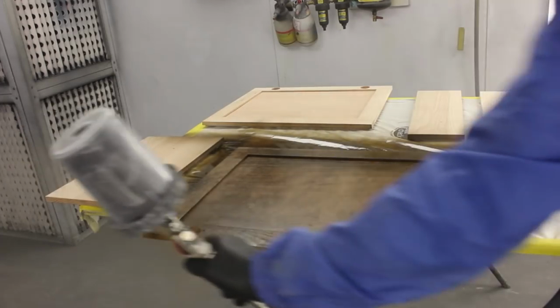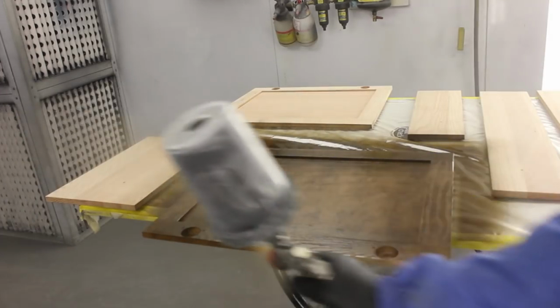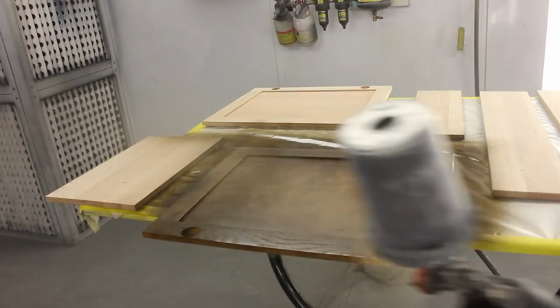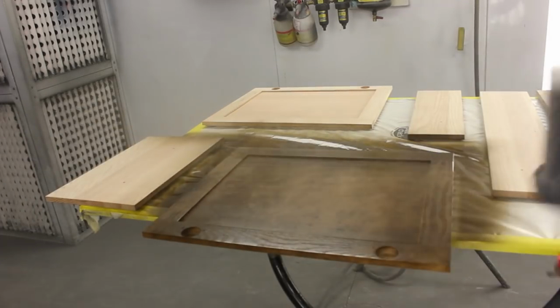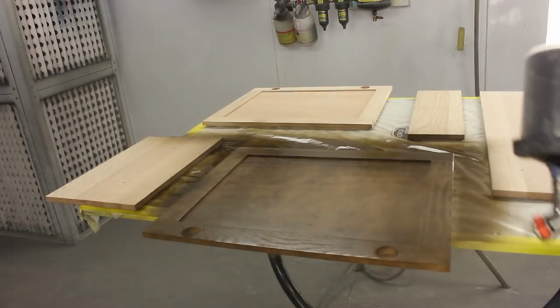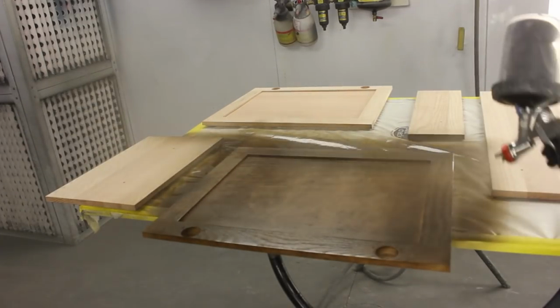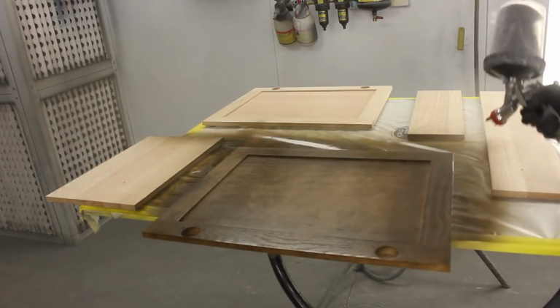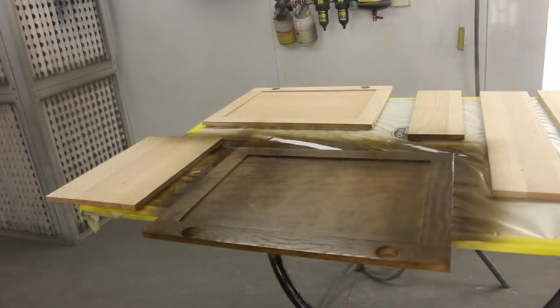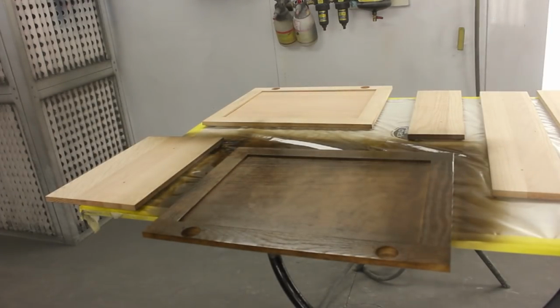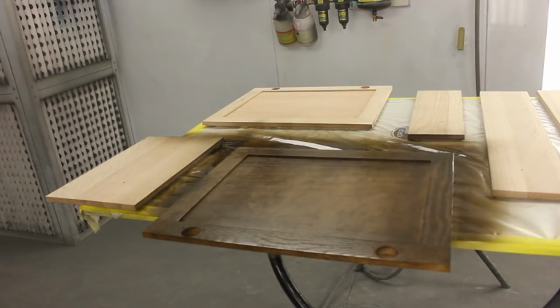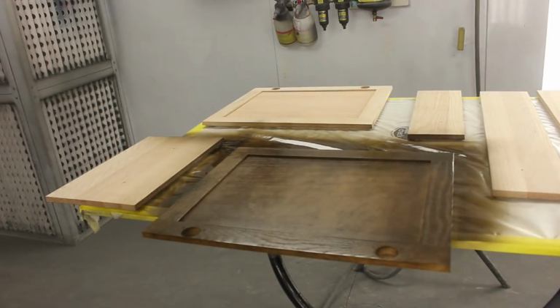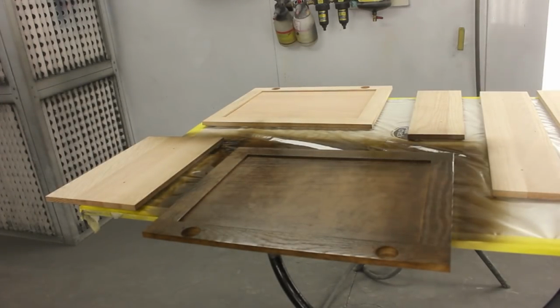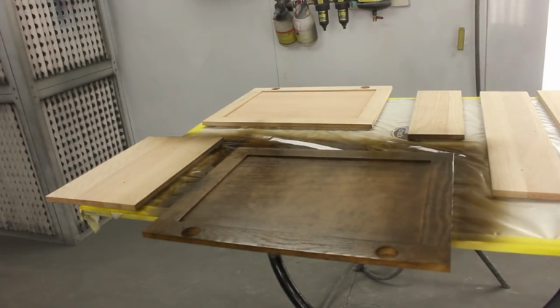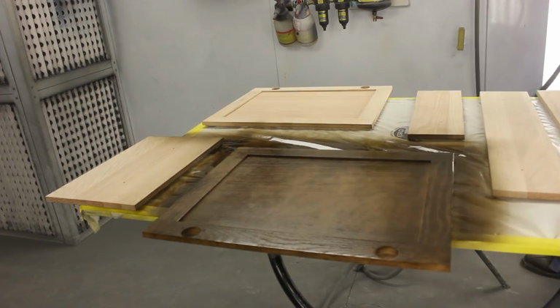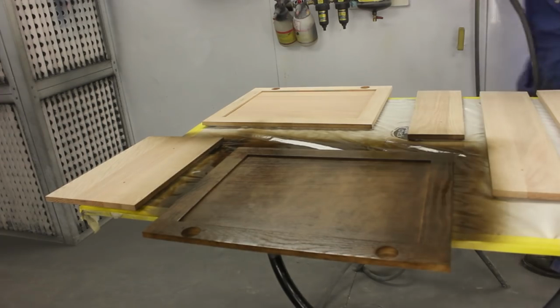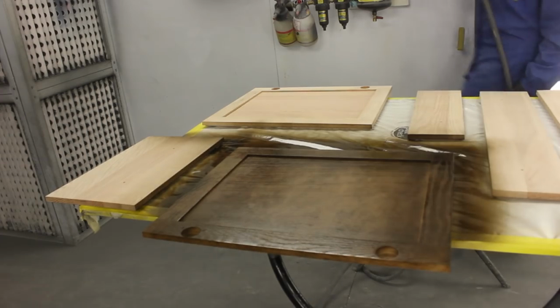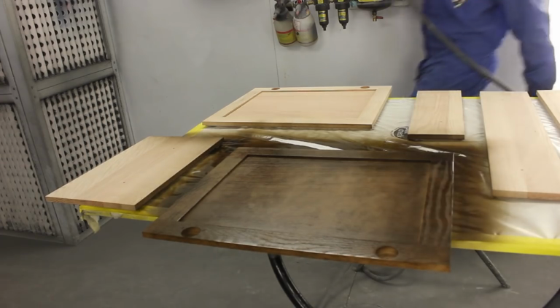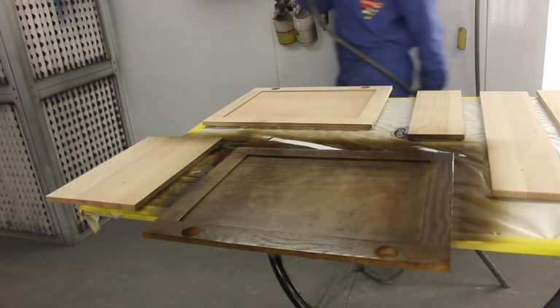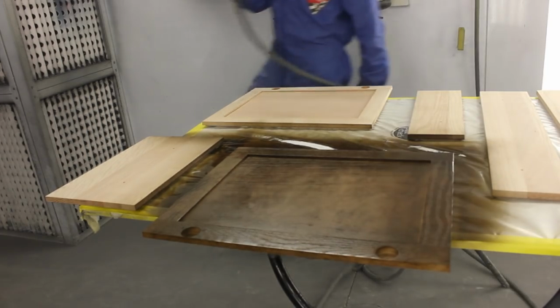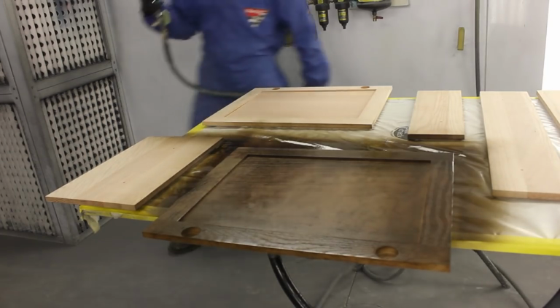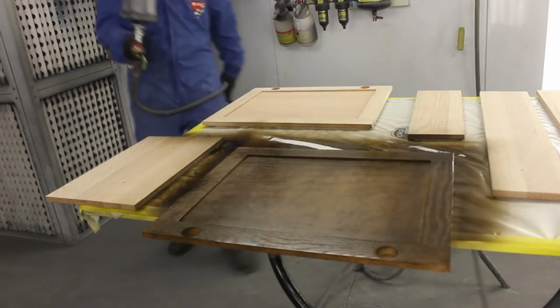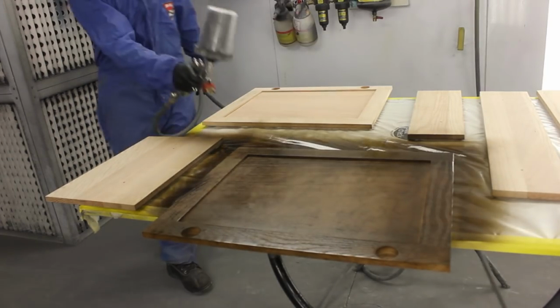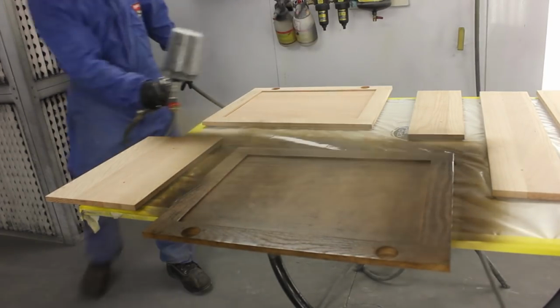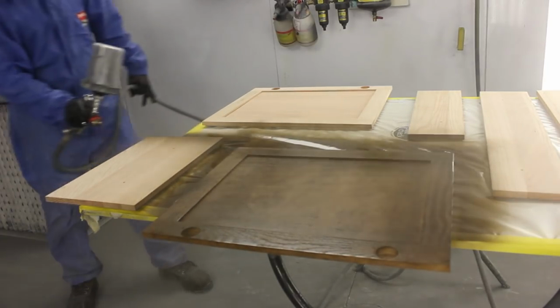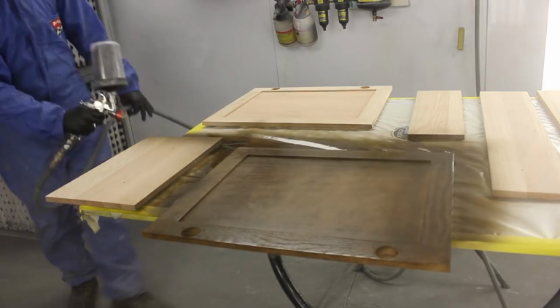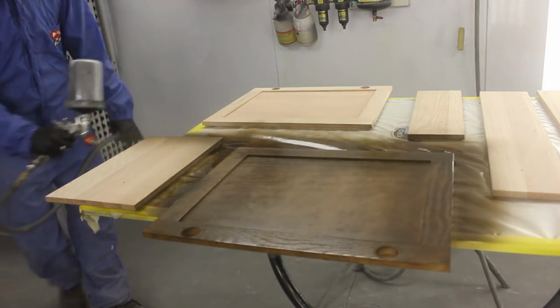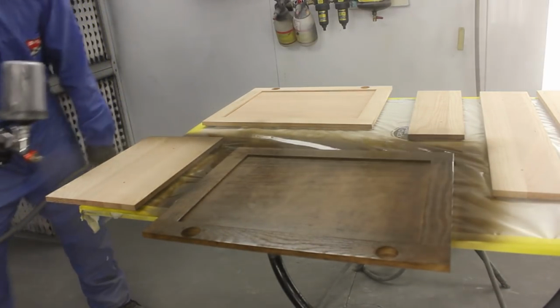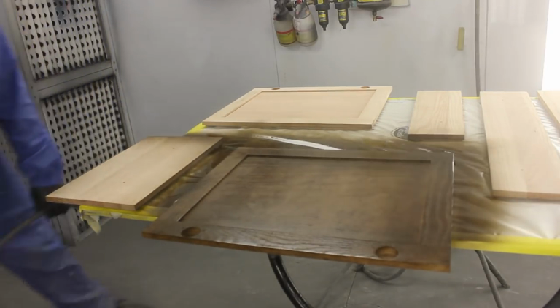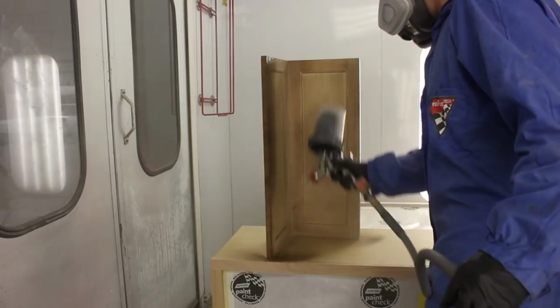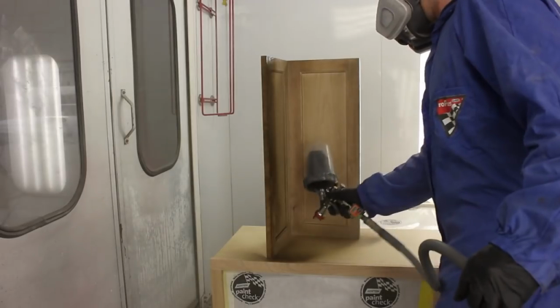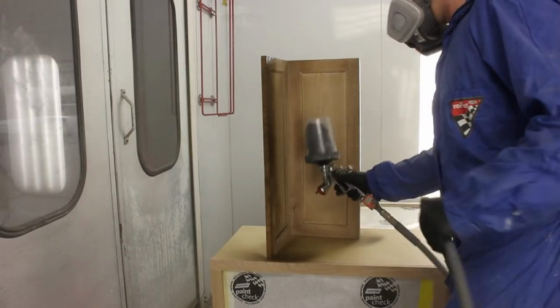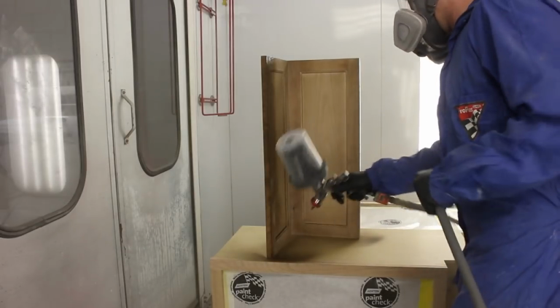It actually doesn't have a reducer in it — just a few binders that act as the reducer — and it results in very good coverage and hiding when it comes to using solid colors.